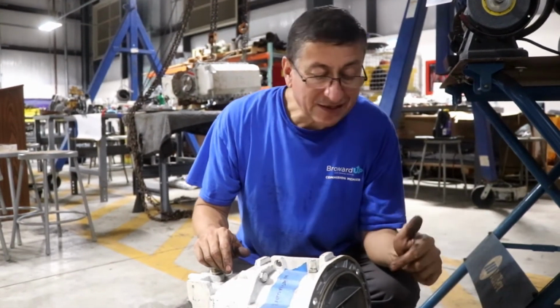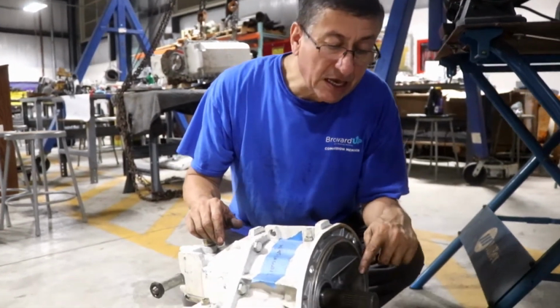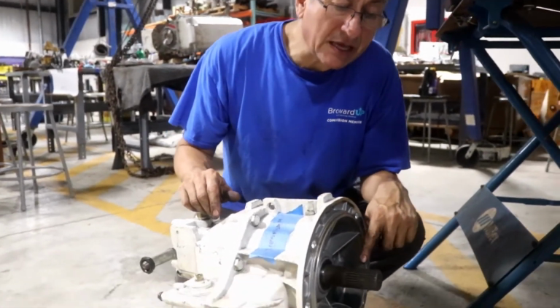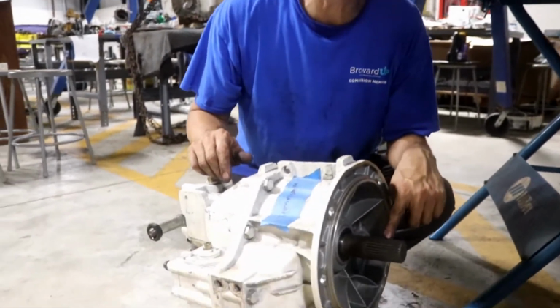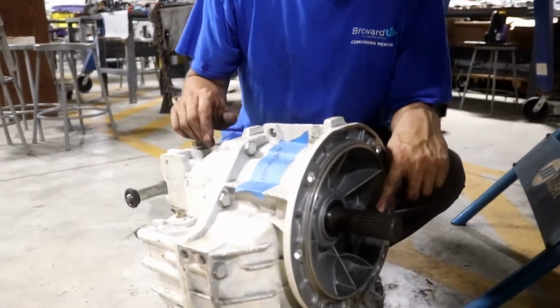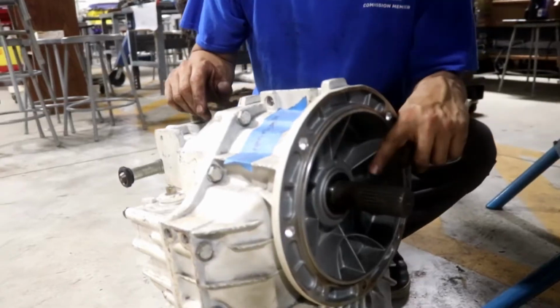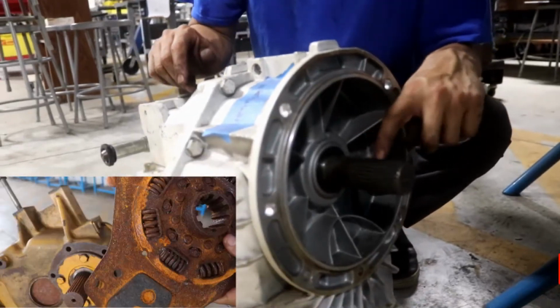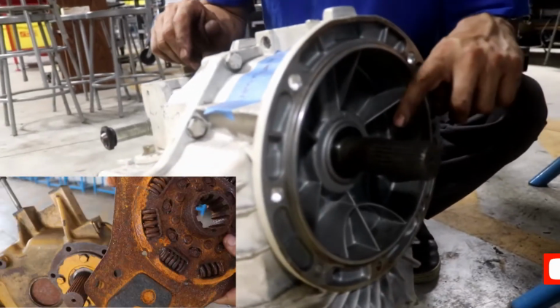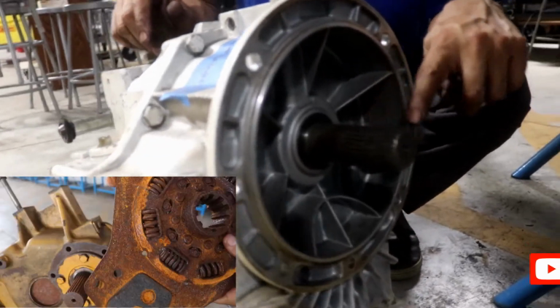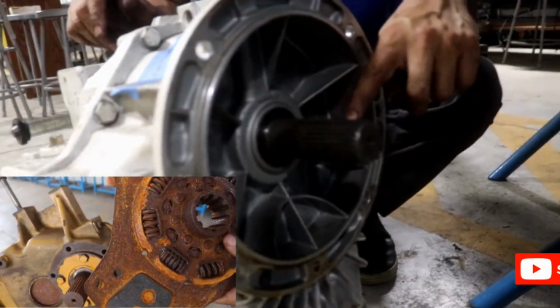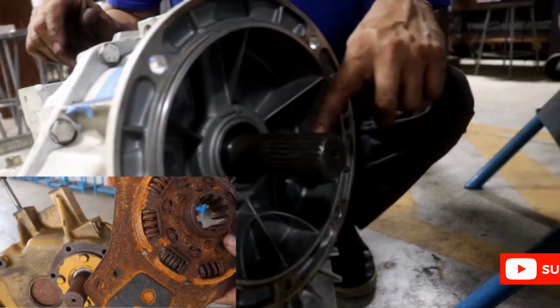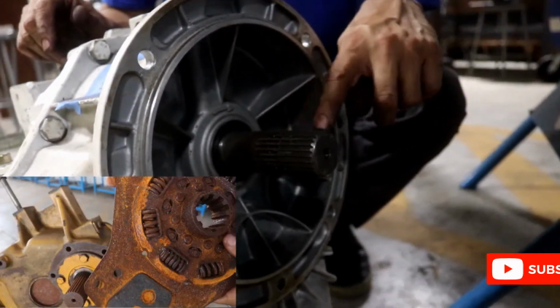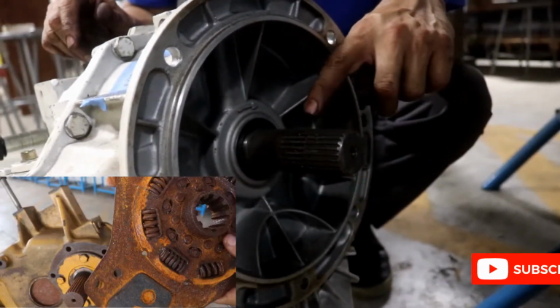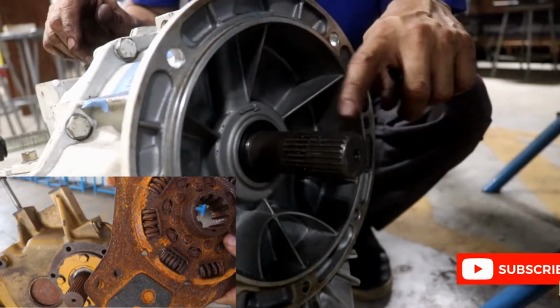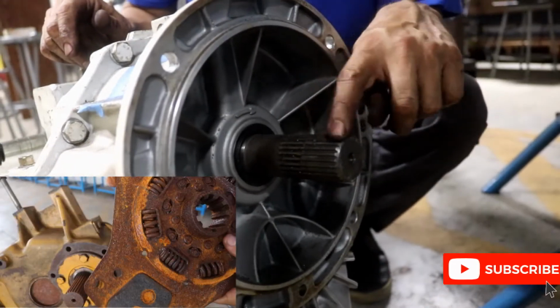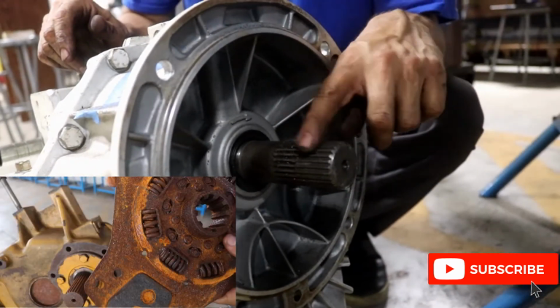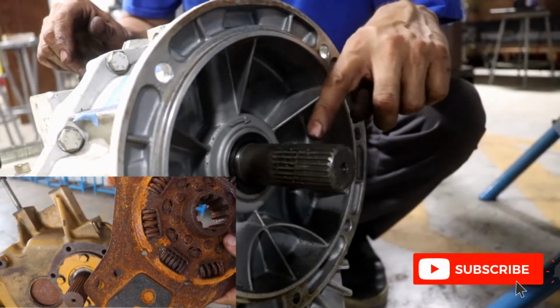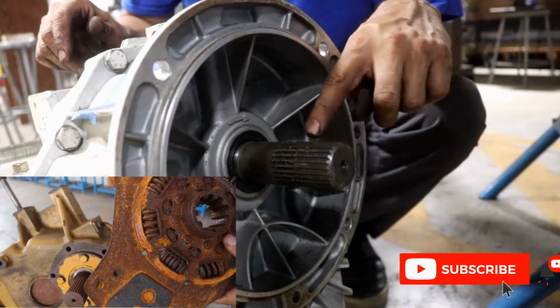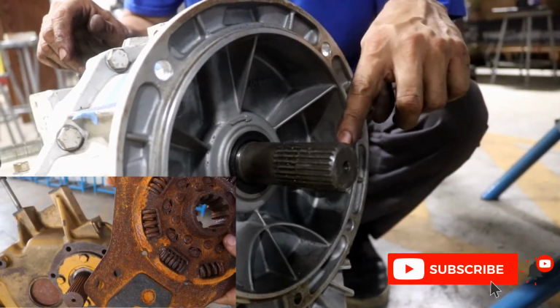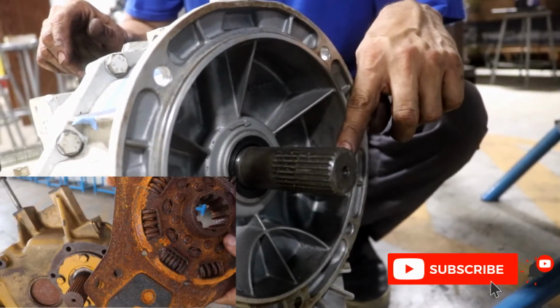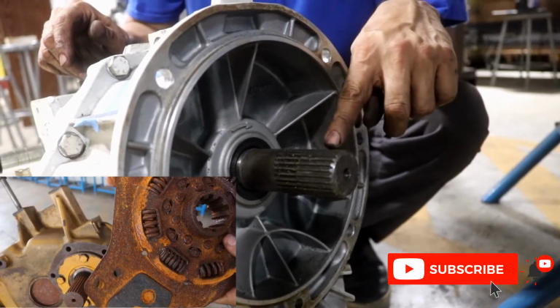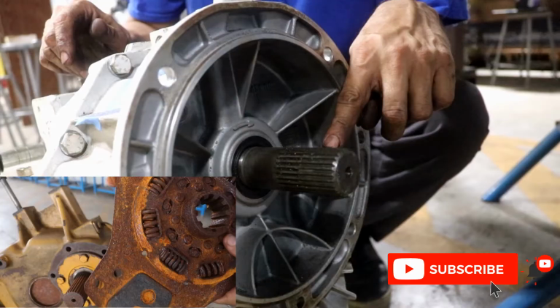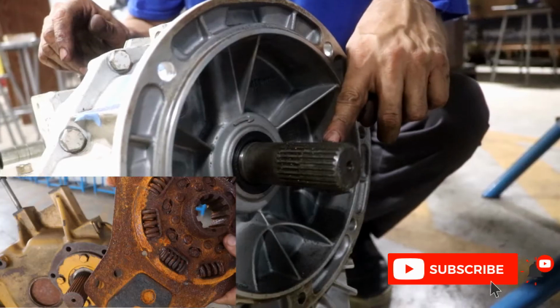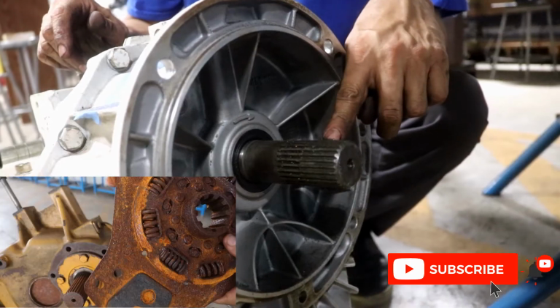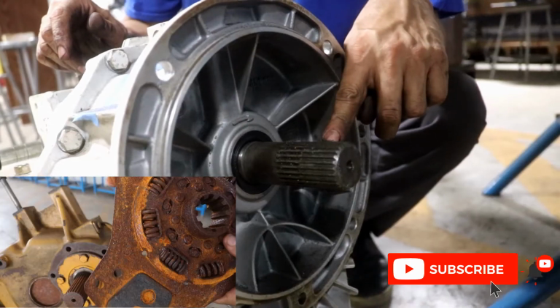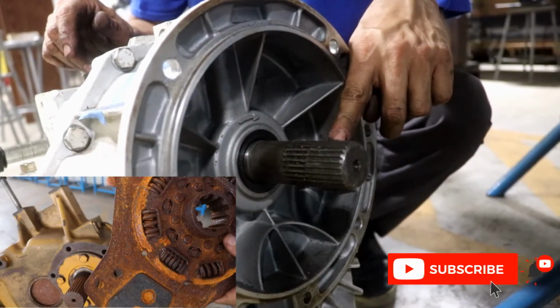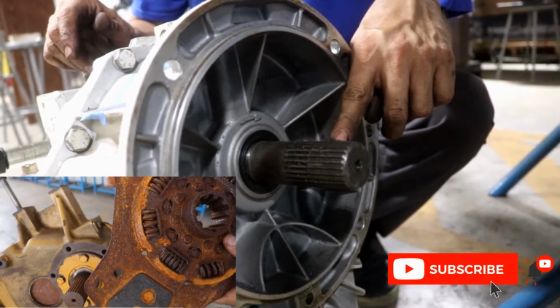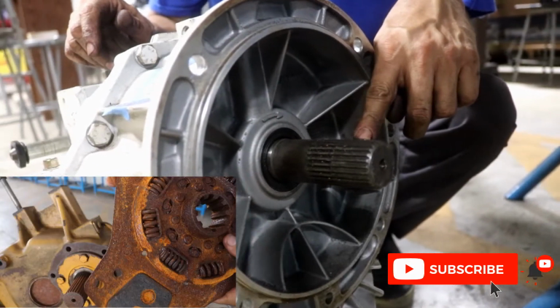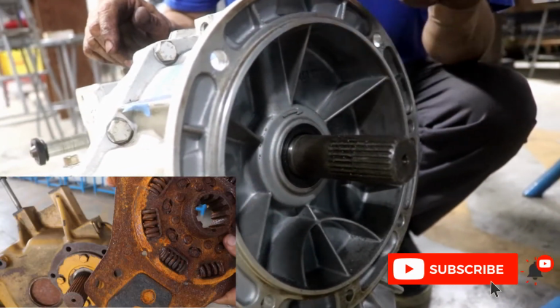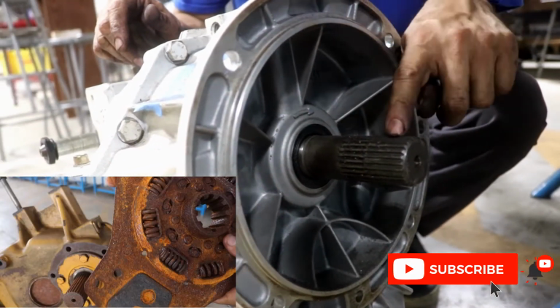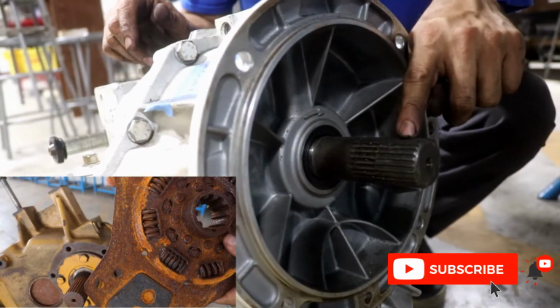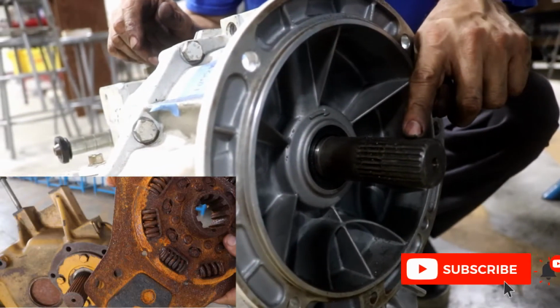This is the input shaft — those splines enter into the hub of the flex plate. That's the input shaft.